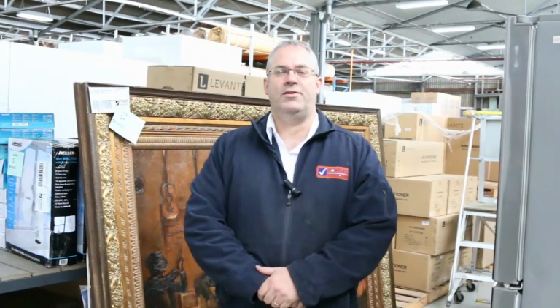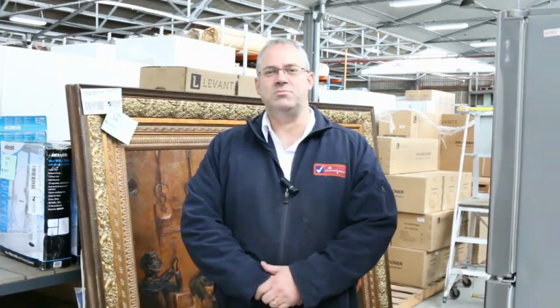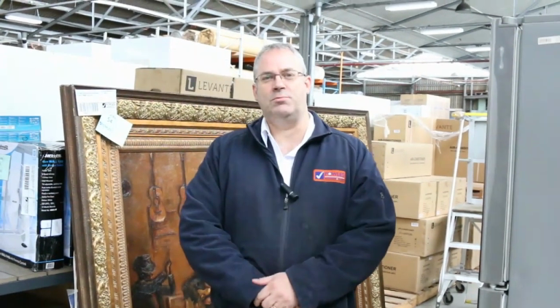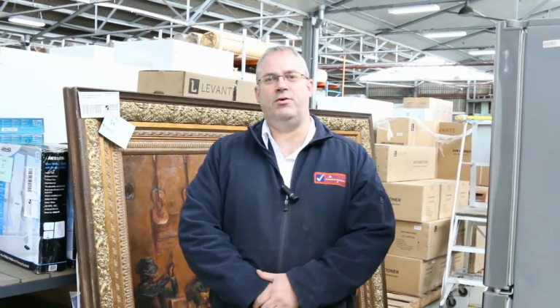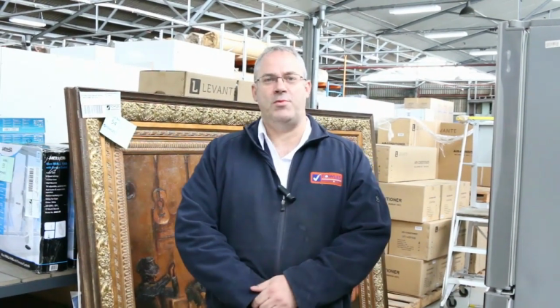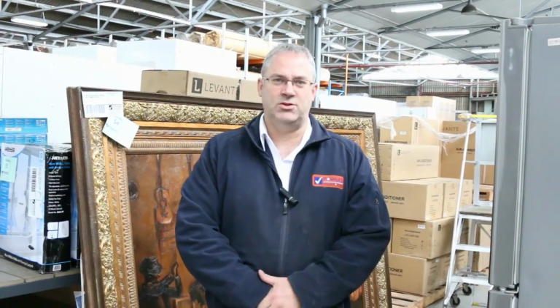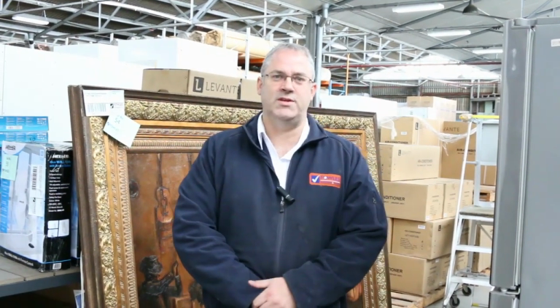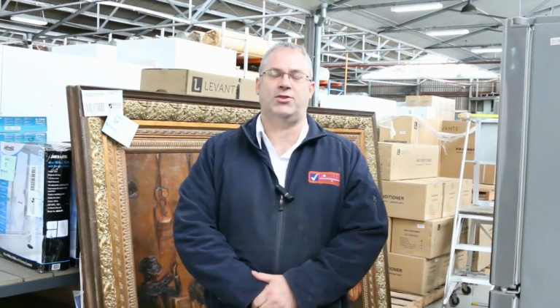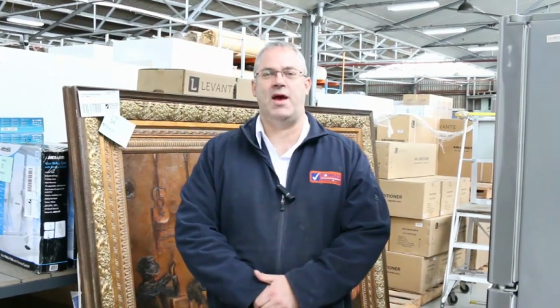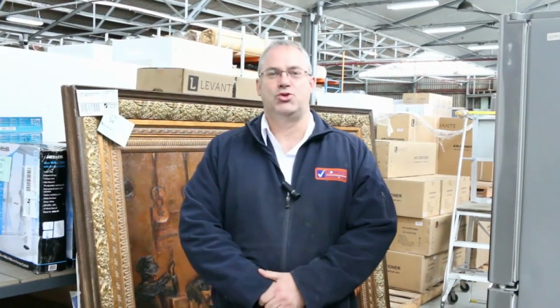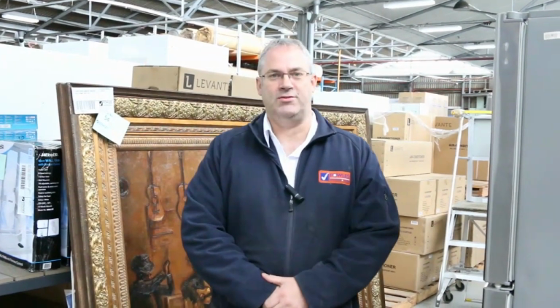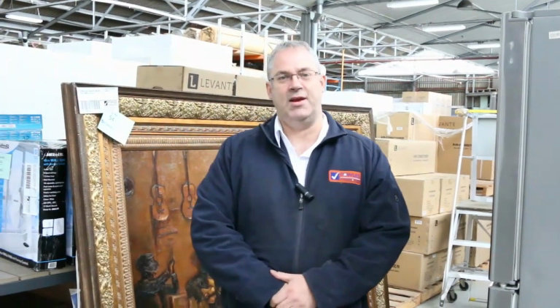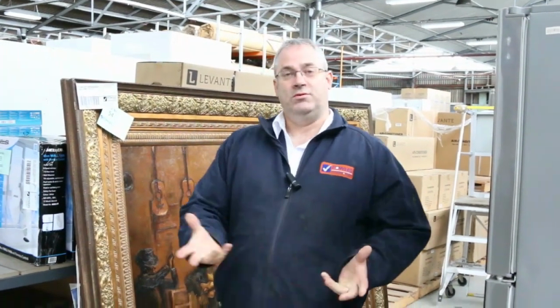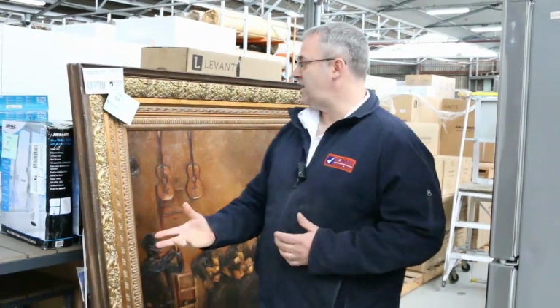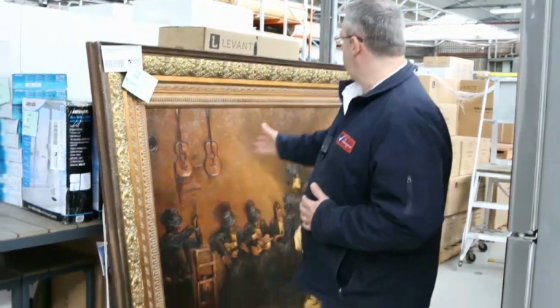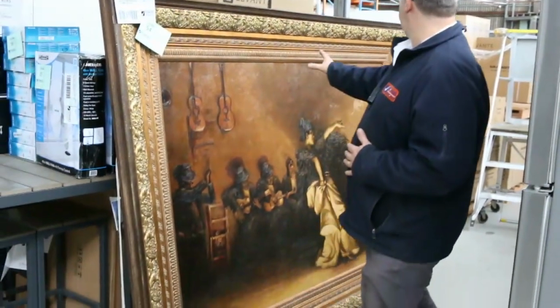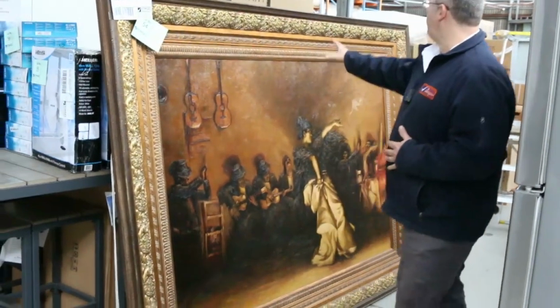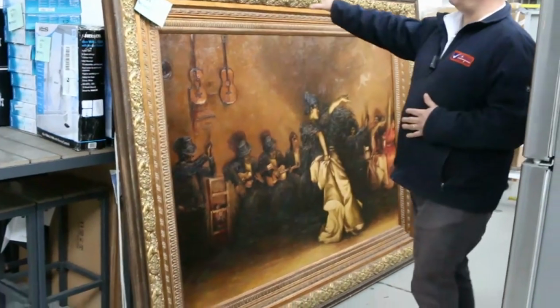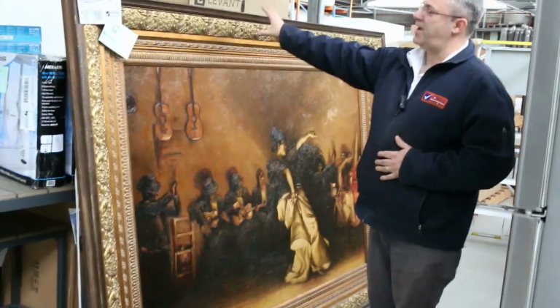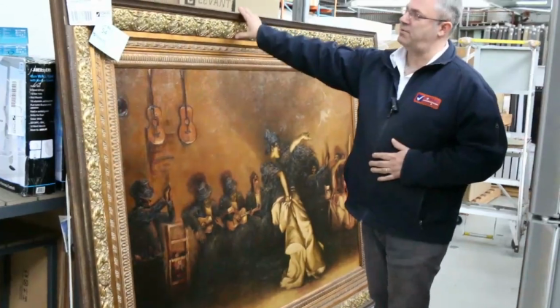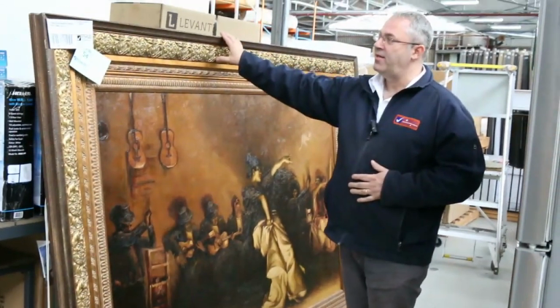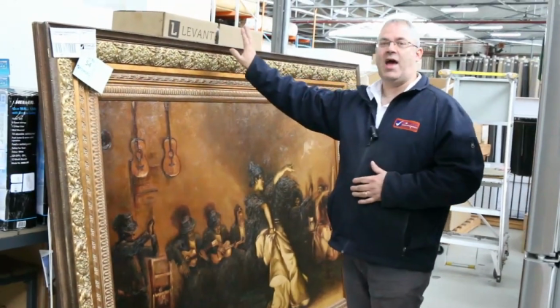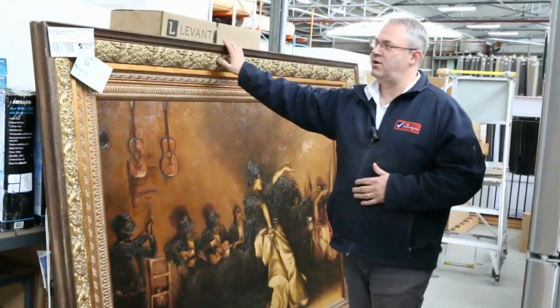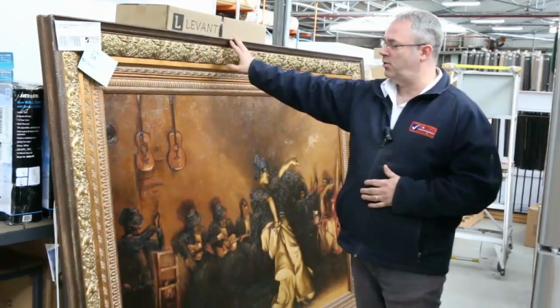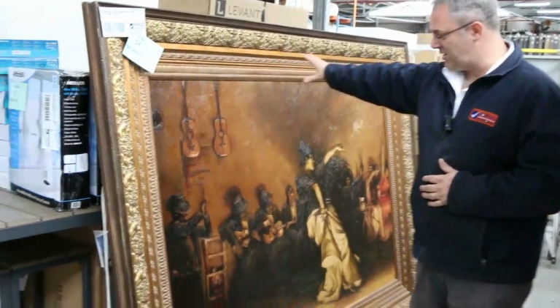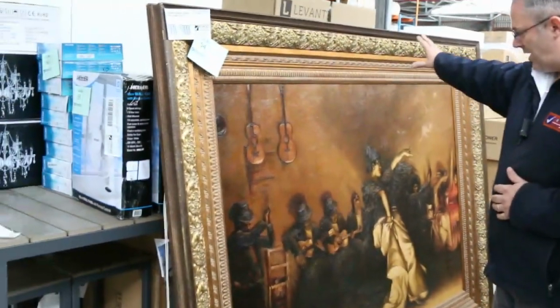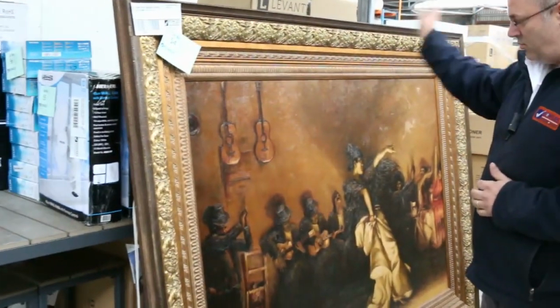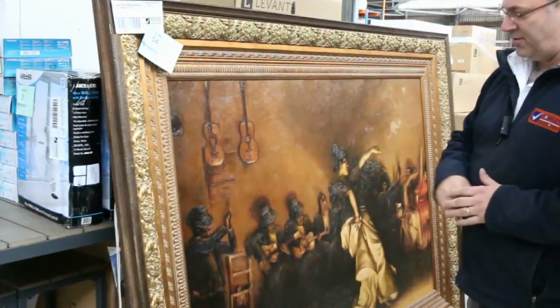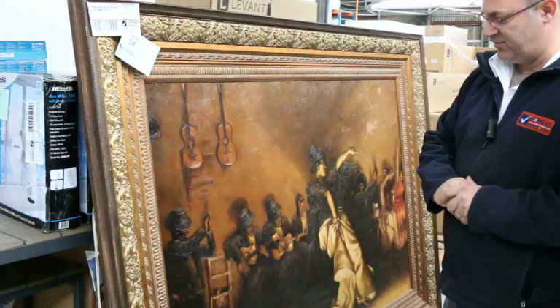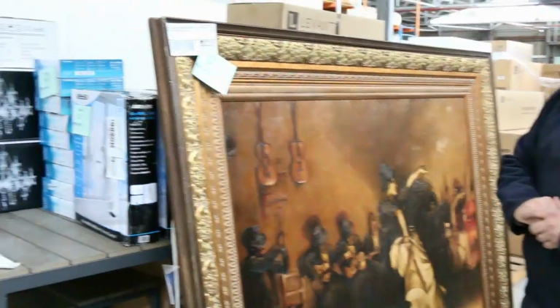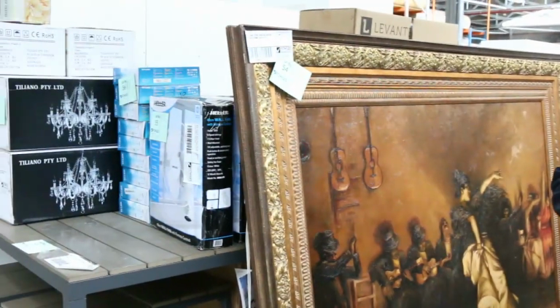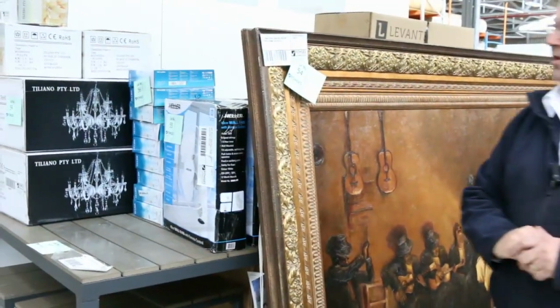Hi there and welcome to the auction preview for the Home Renovation Auctions for Wednesday the 30th of May 2018. To get us started we've got this lovely great big painting, a very ornate framed painting. This is unreserved — a big oil painting so we'll kick that off wherever. Something a little bit different for this week.